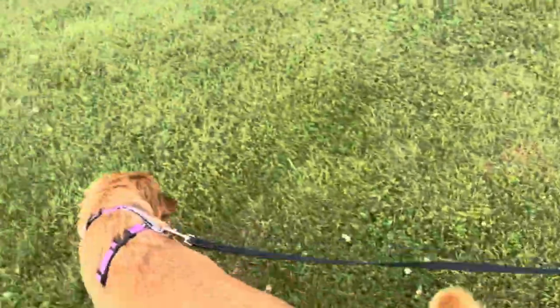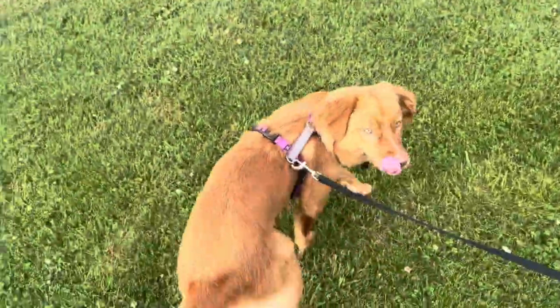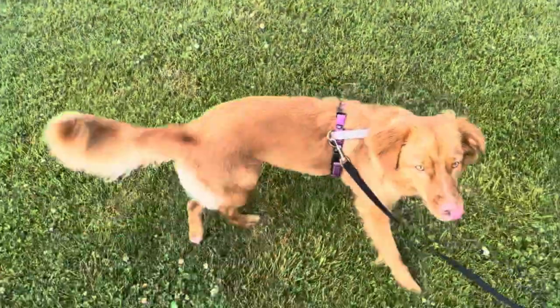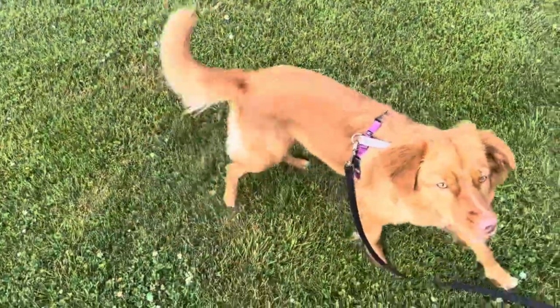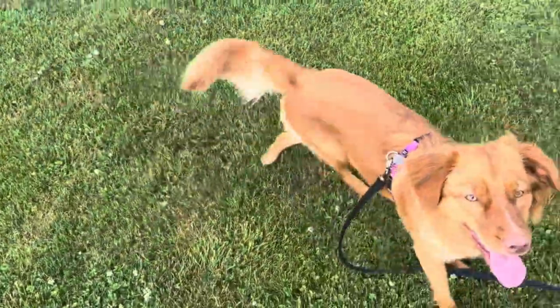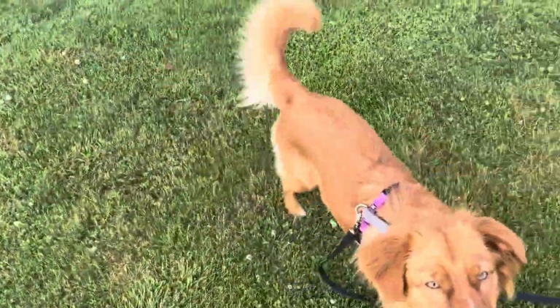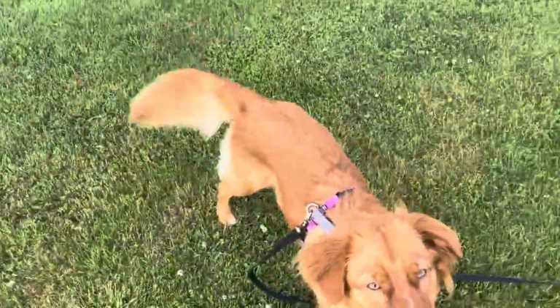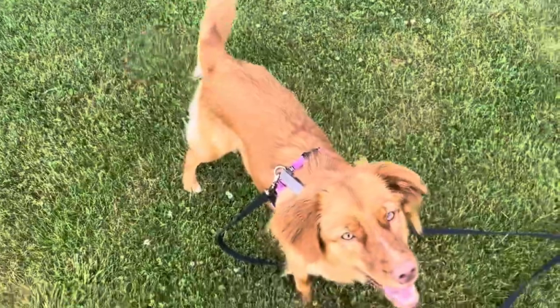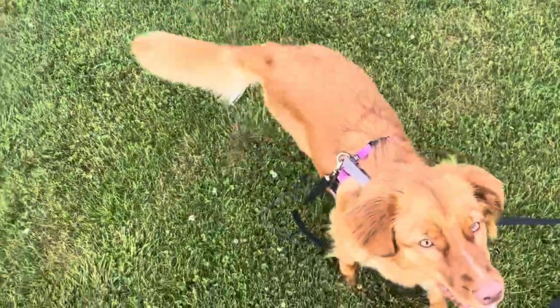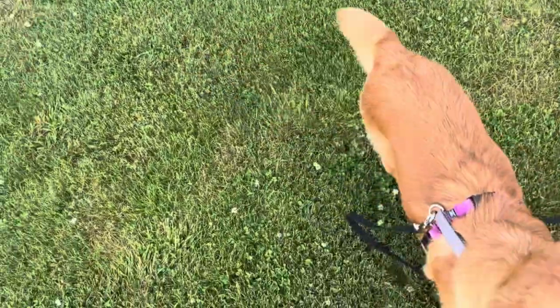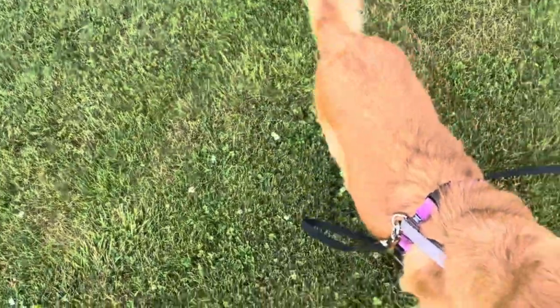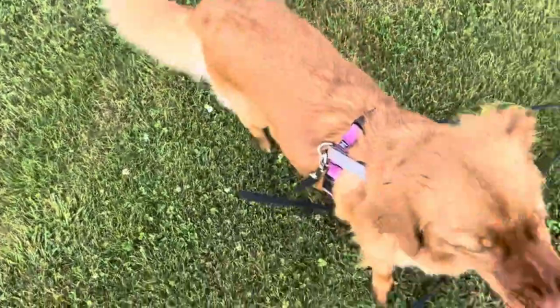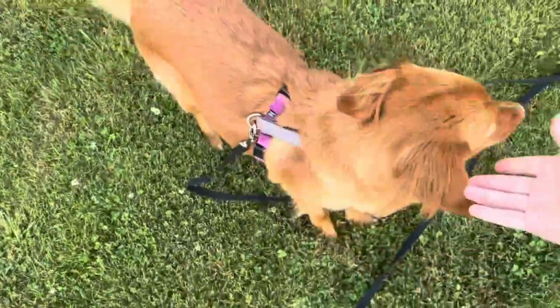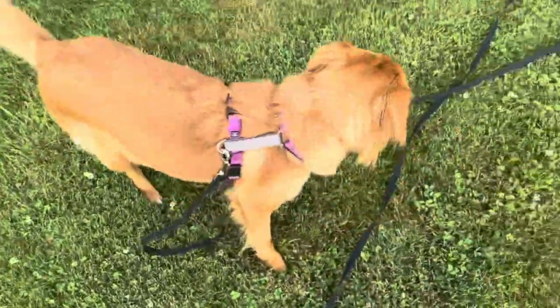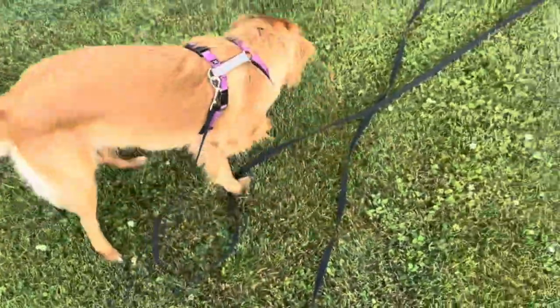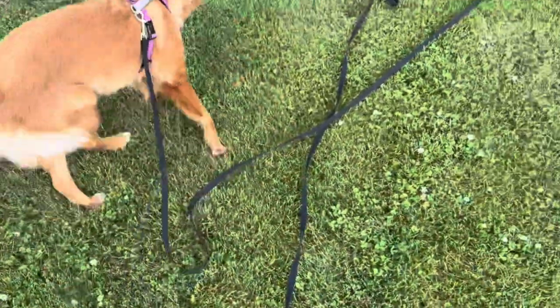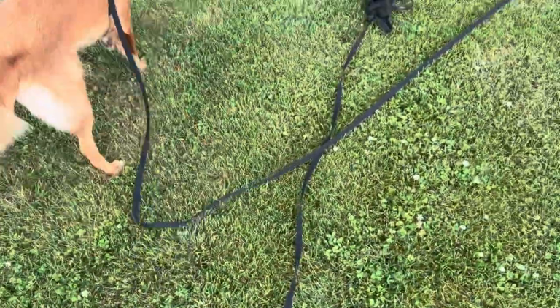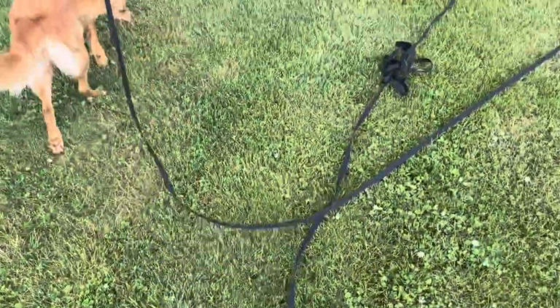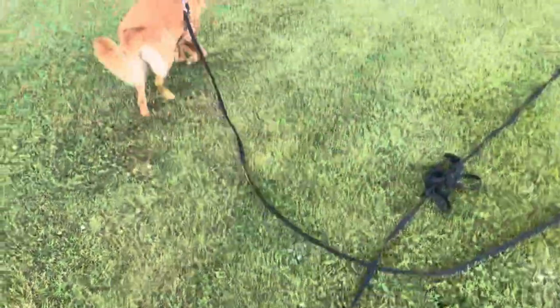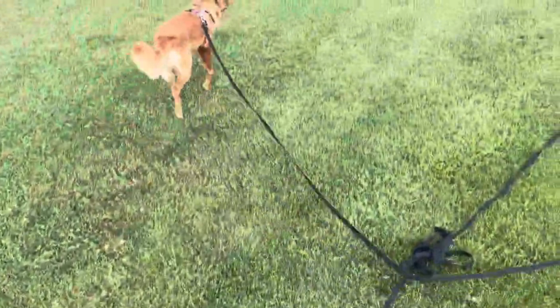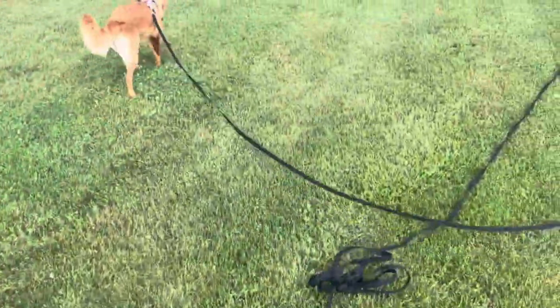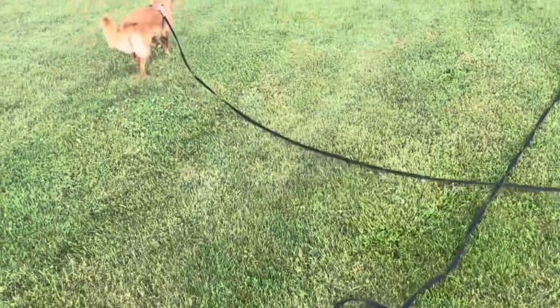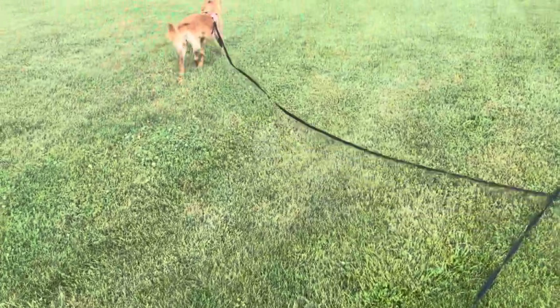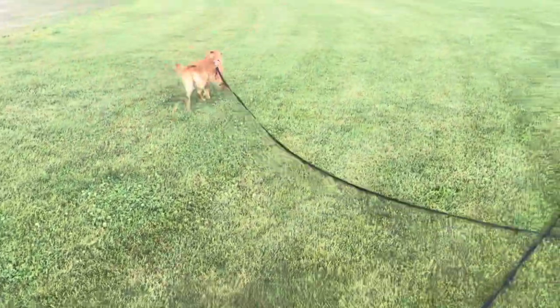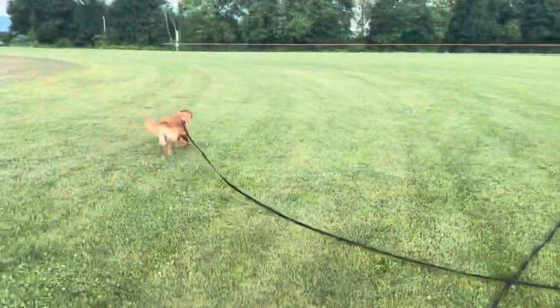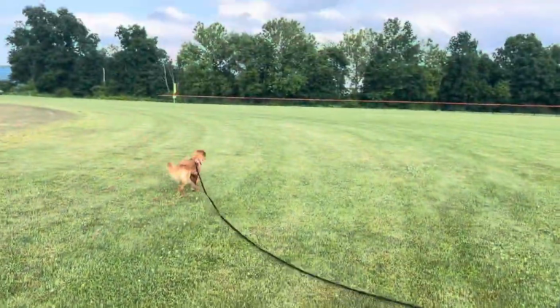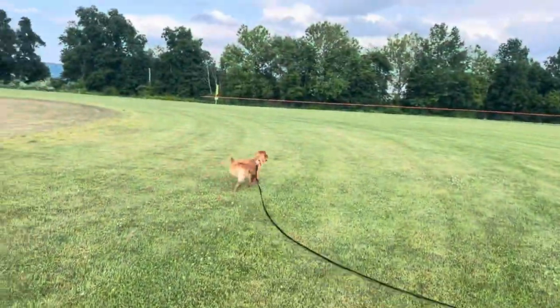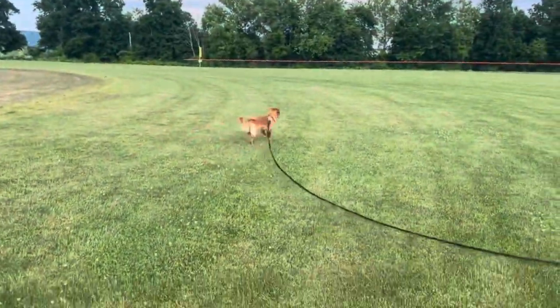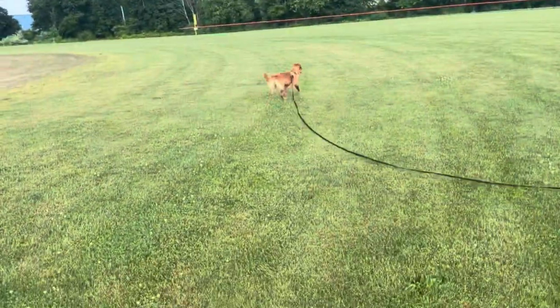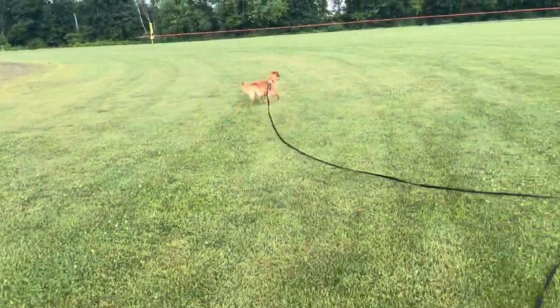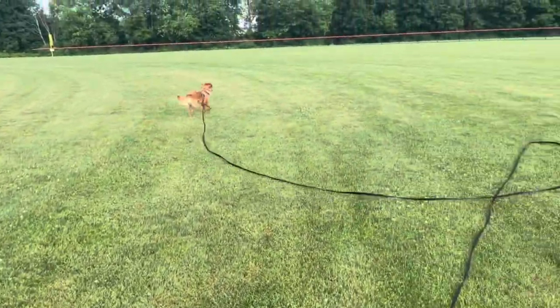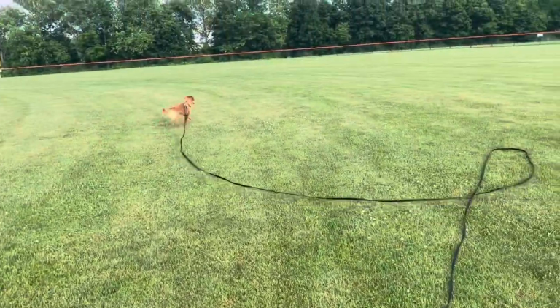Good job buddy! Good job! I'm gonna reward her just for coming back to me and checking in with me, and then let her go do her thing again. Then we'll try to see if her recall is there yet or not, or if I'm gonna have to pull her back.